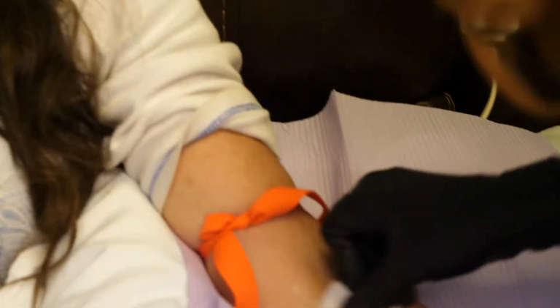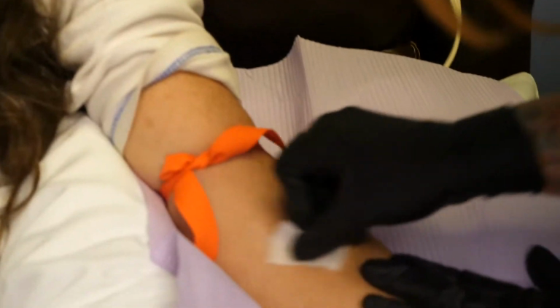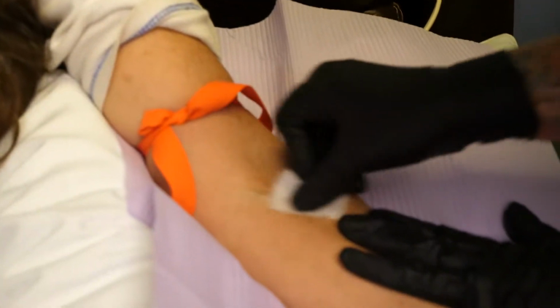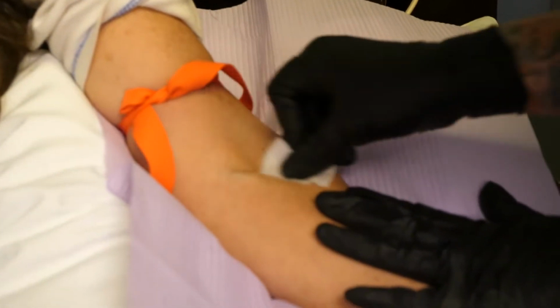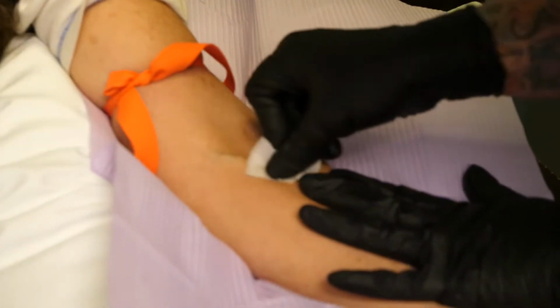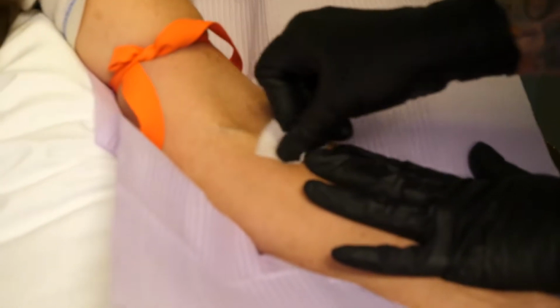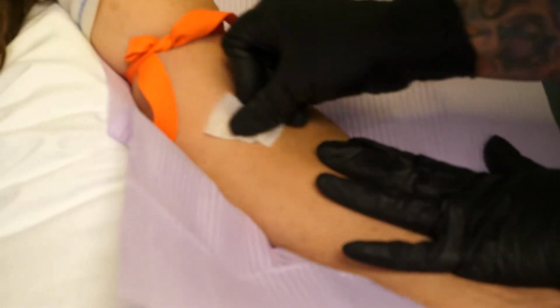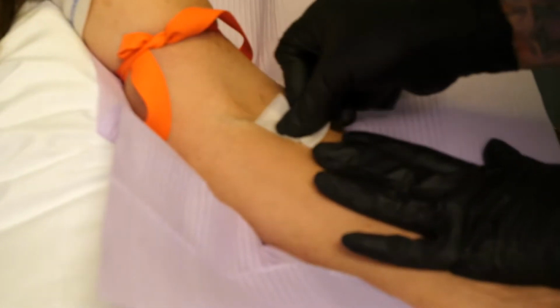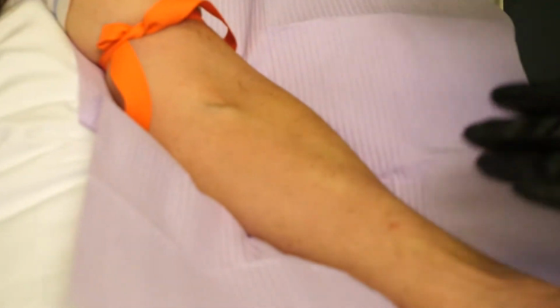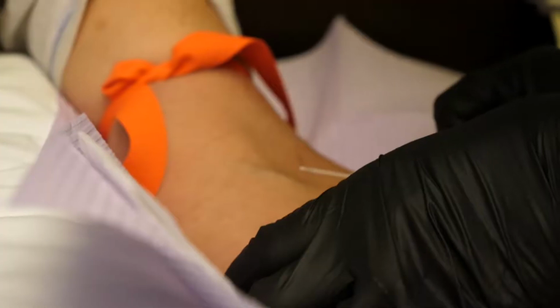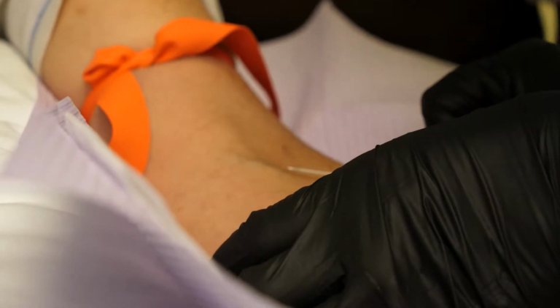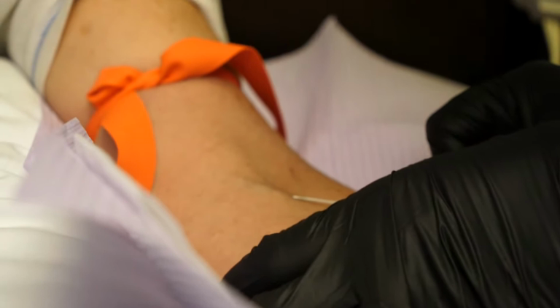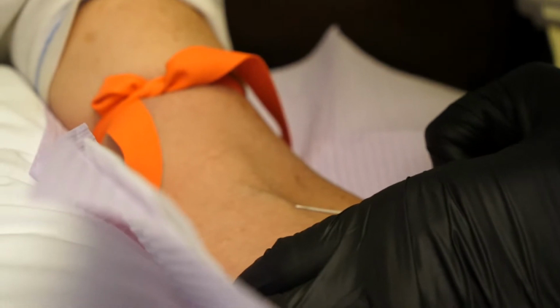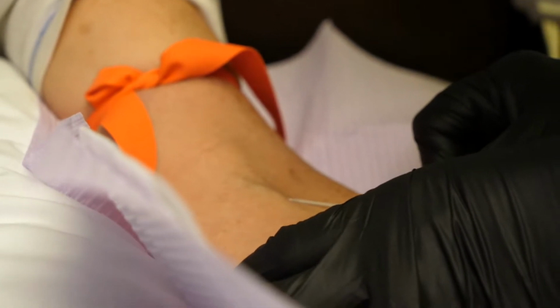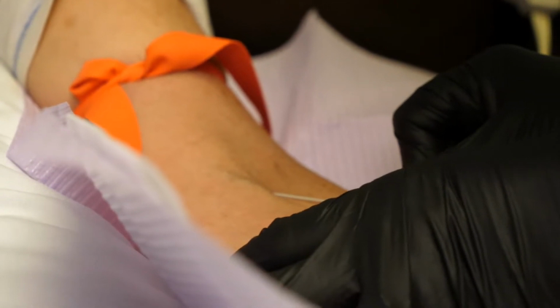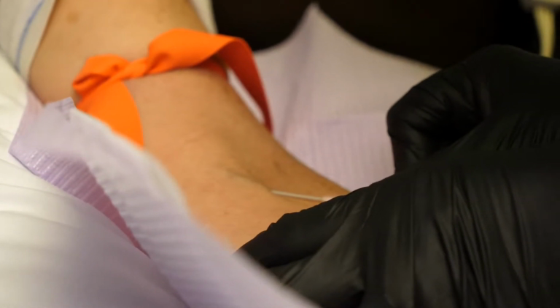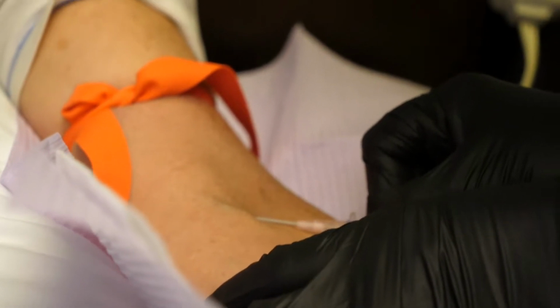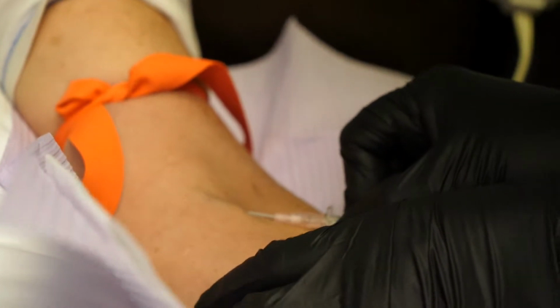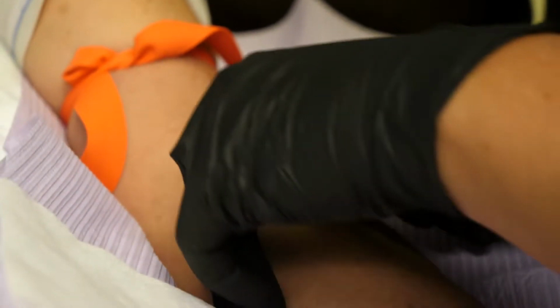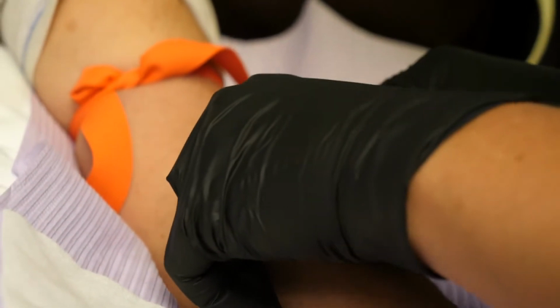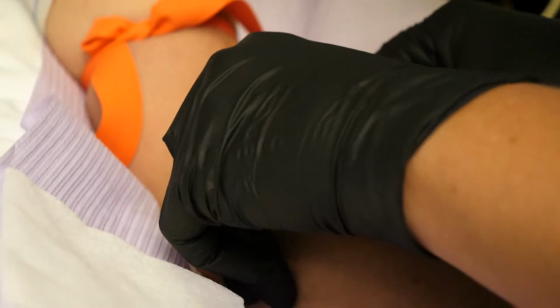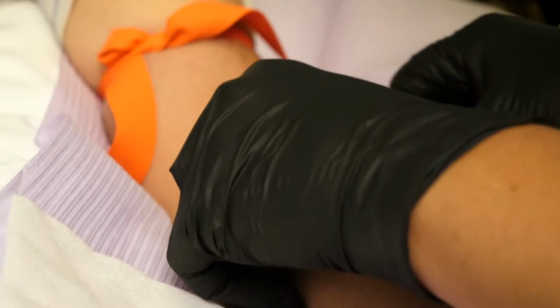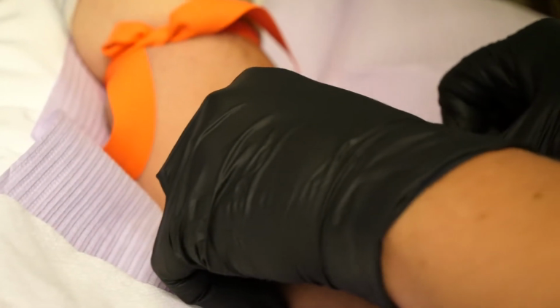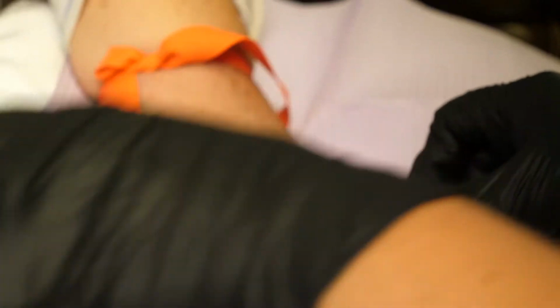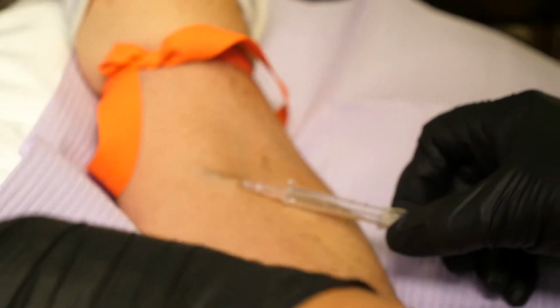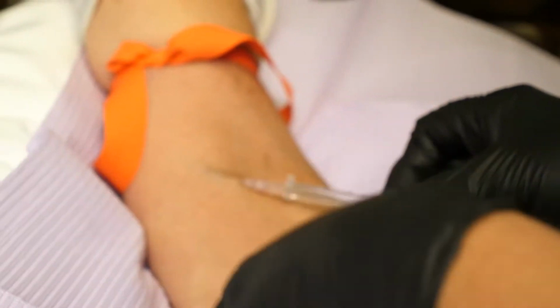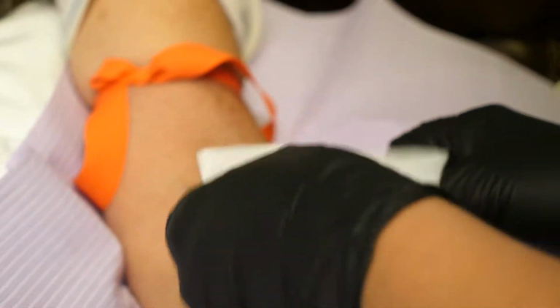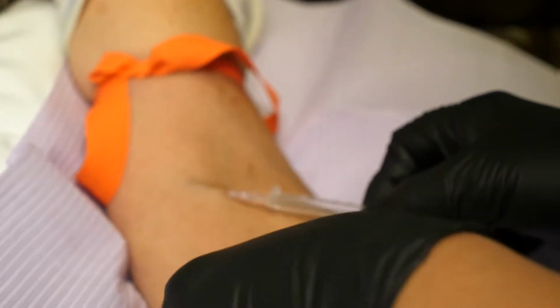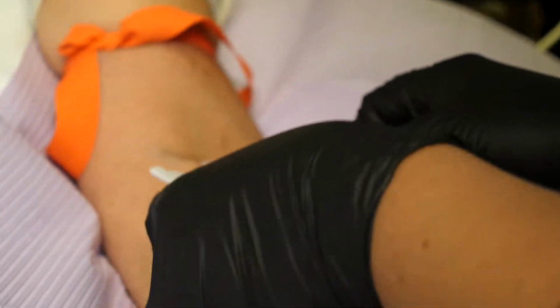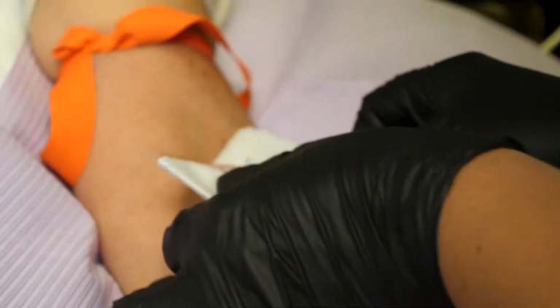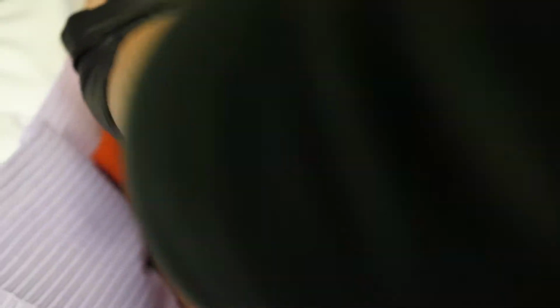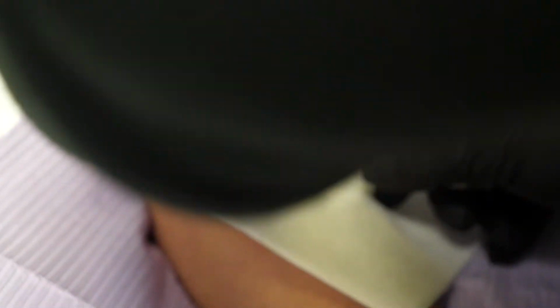First, we prep a syringe with a mixture of heparin and saline to ensure that the blood will not clot during this procedure. Next, we fill another syringe with a small amount of calcium chloride dilutin.